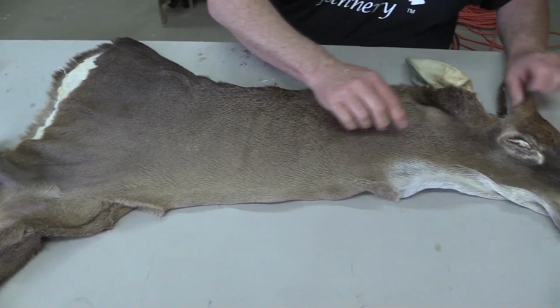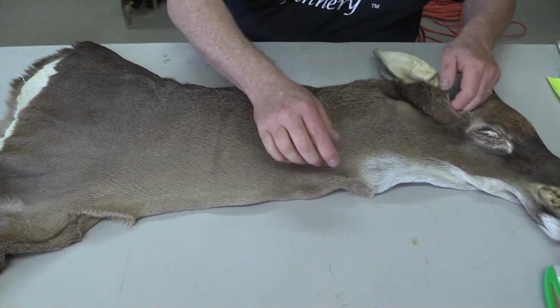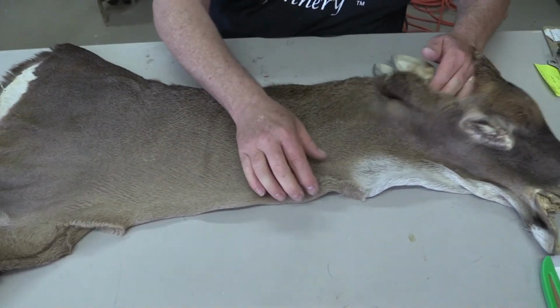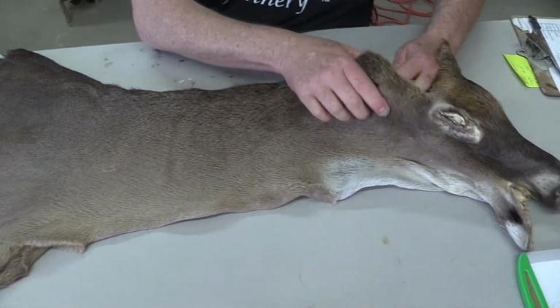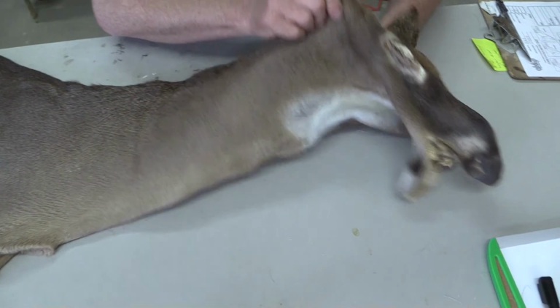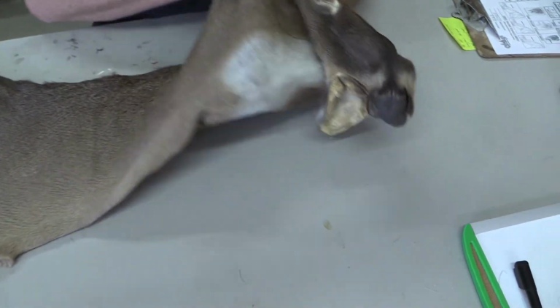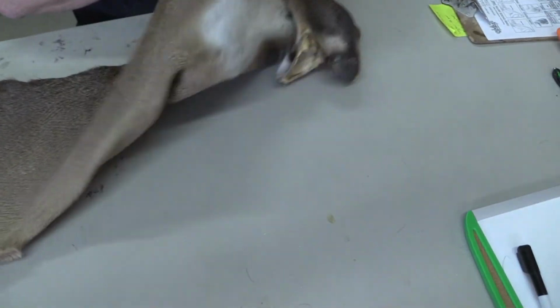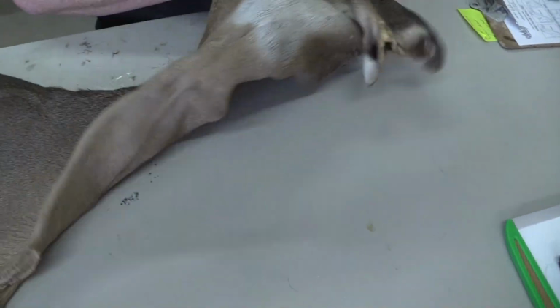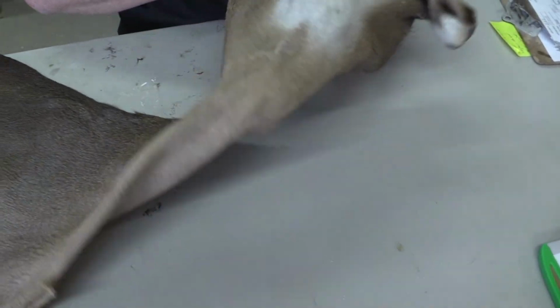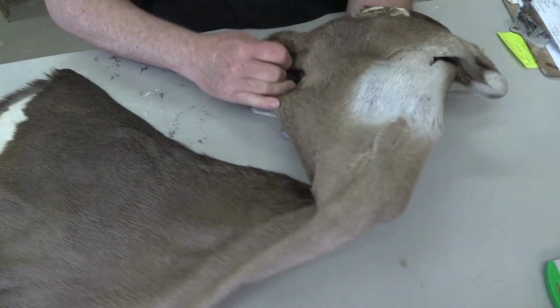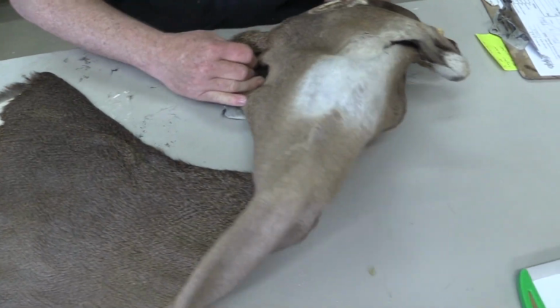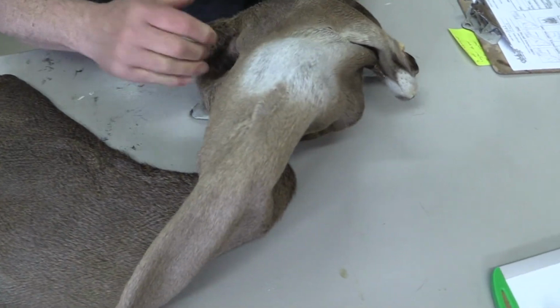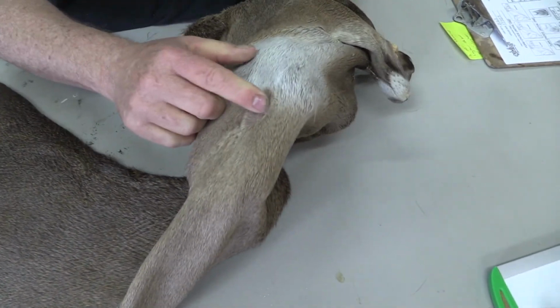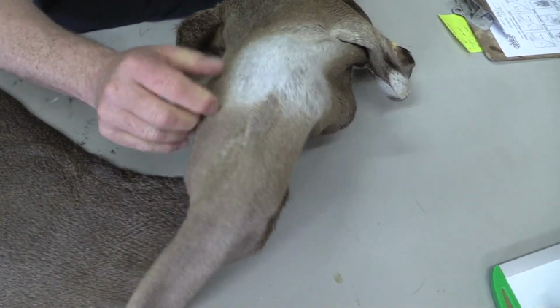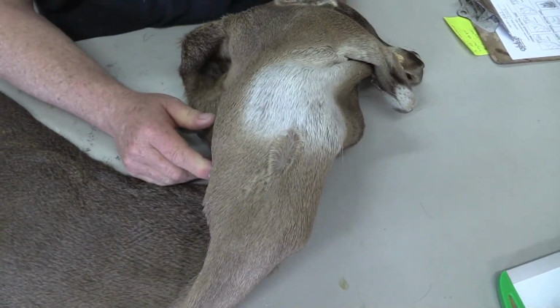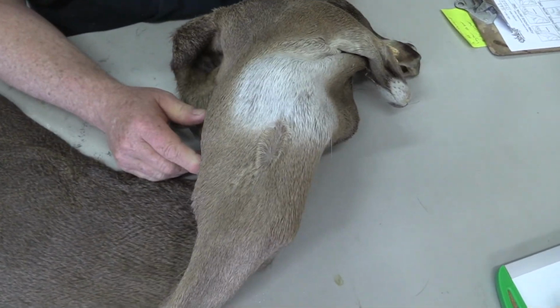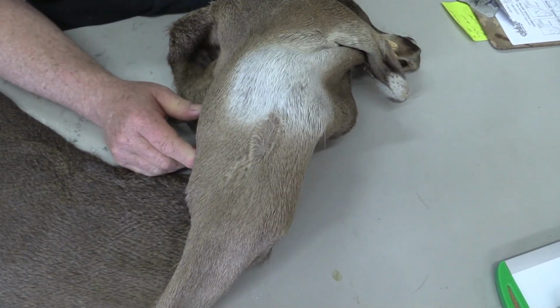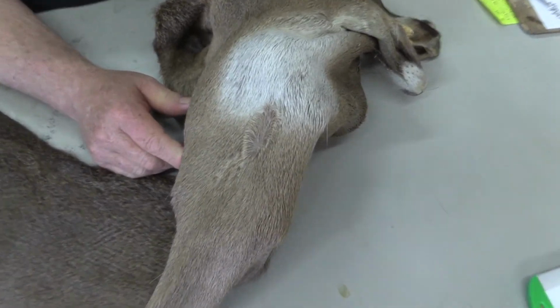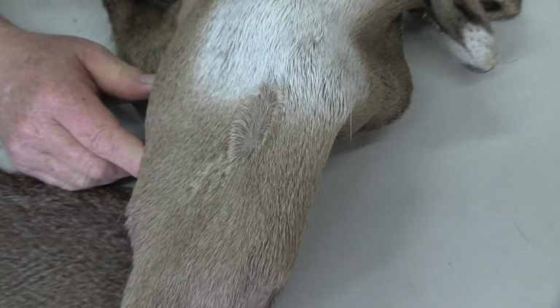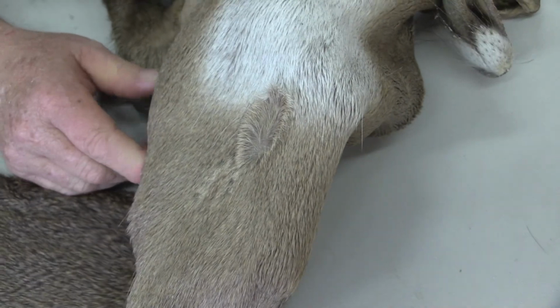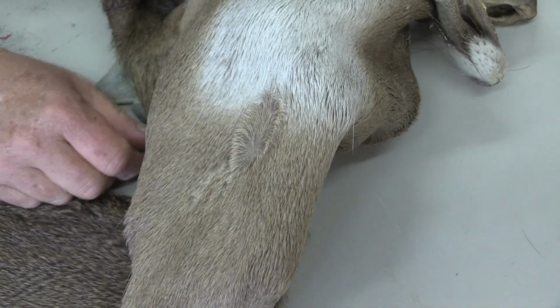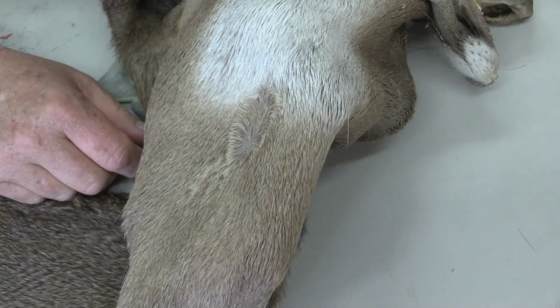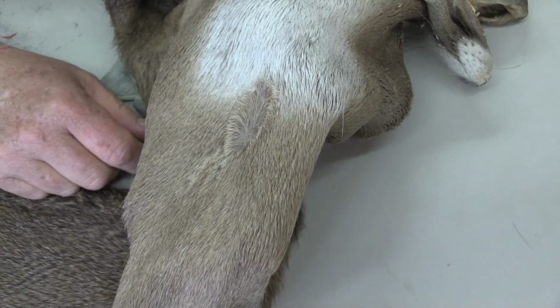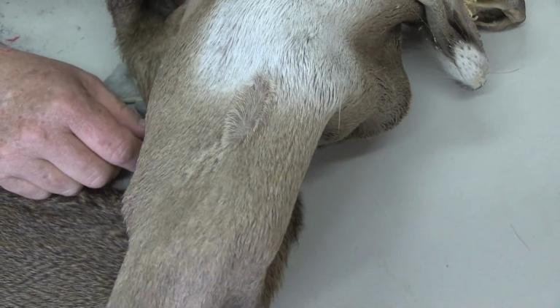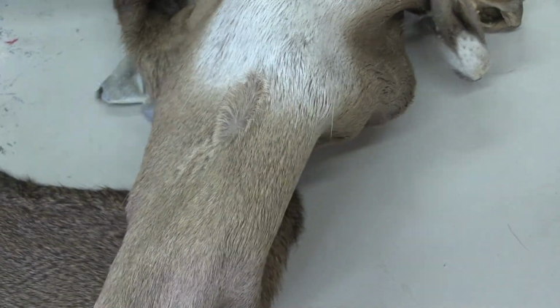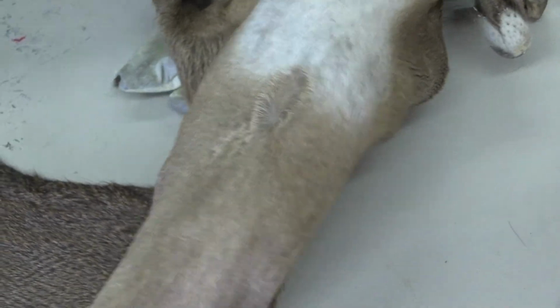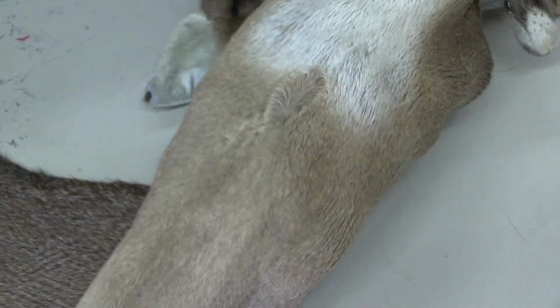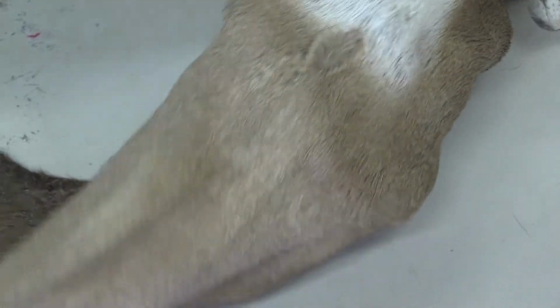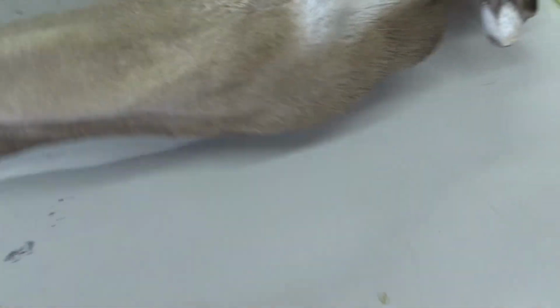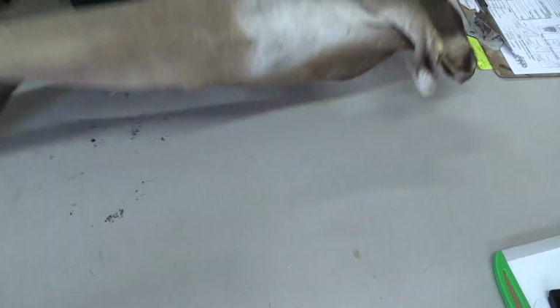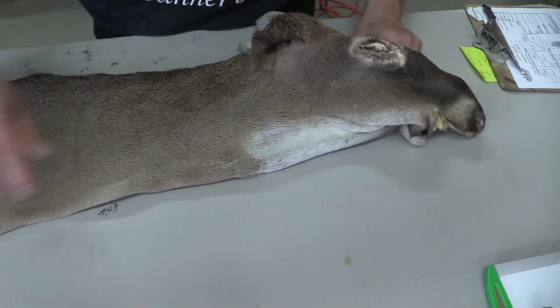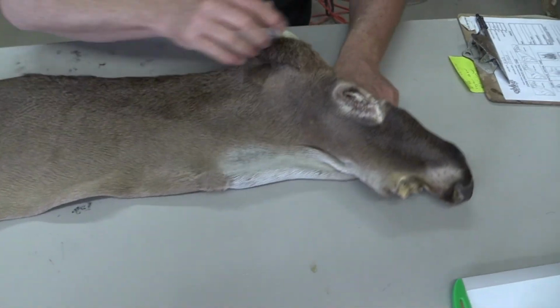It has a very, very unique starburst — right underneath the throat patch. It's kind of fun; it kind of freaks some people out, but I like them. It's something unique.